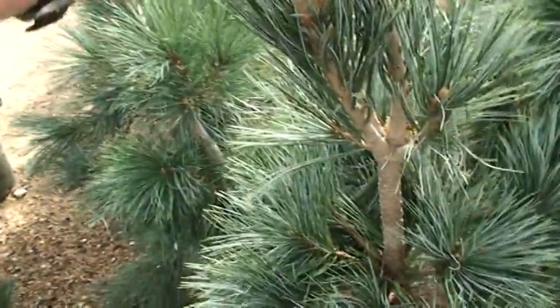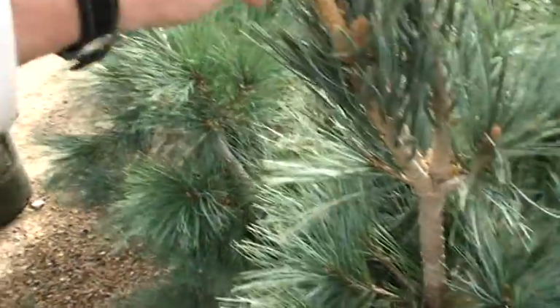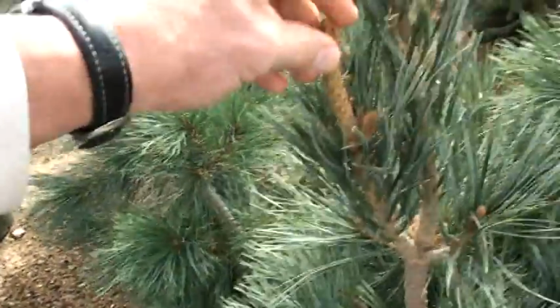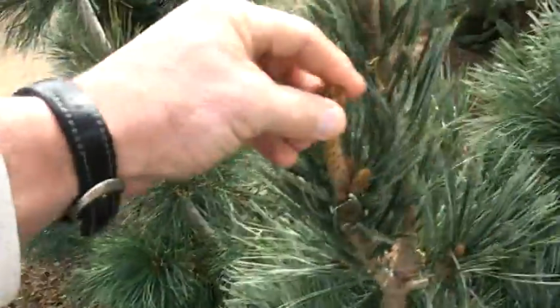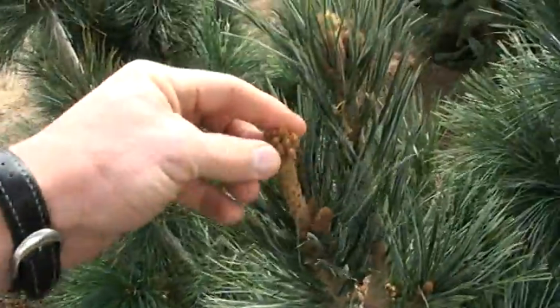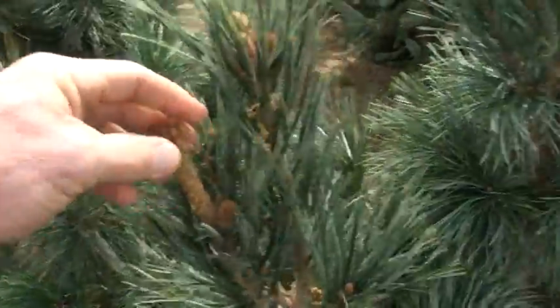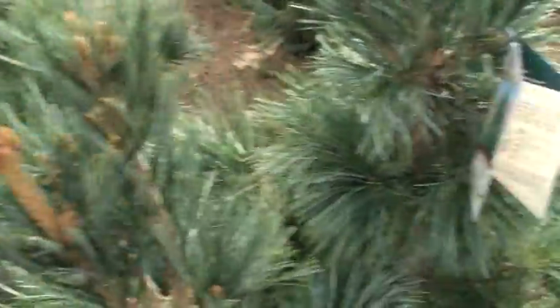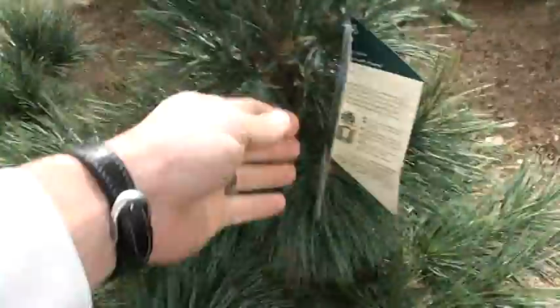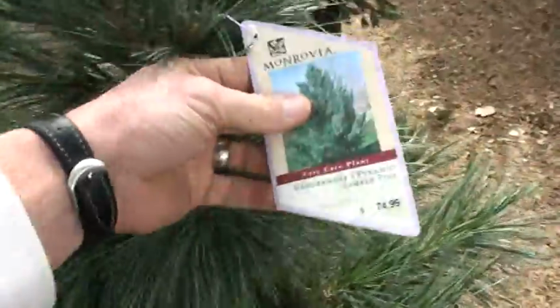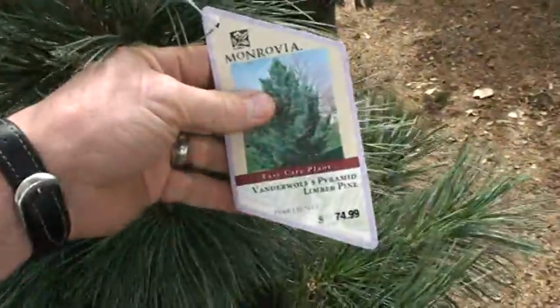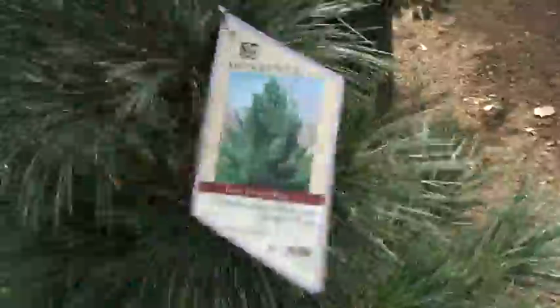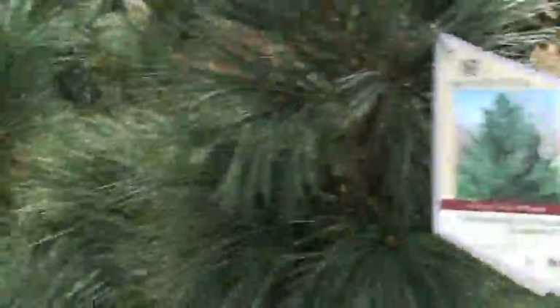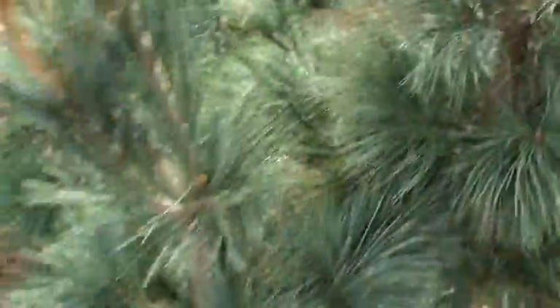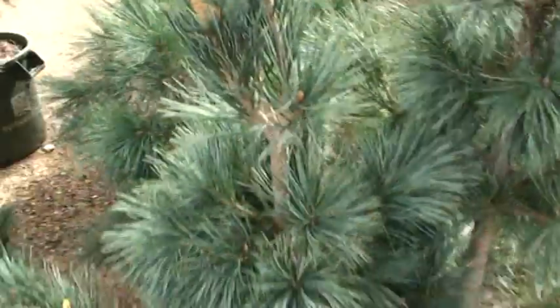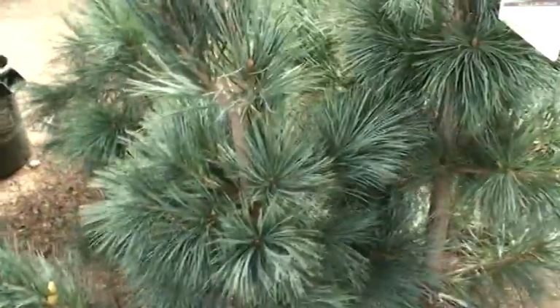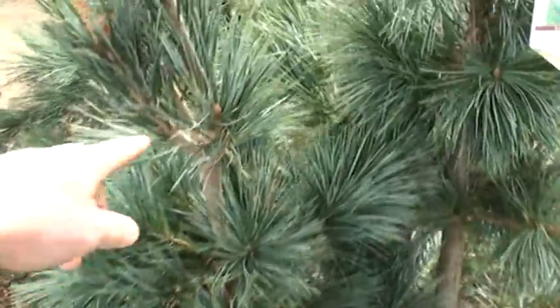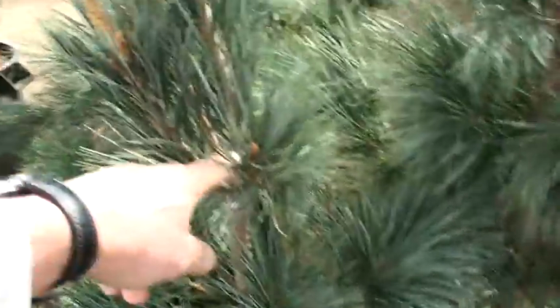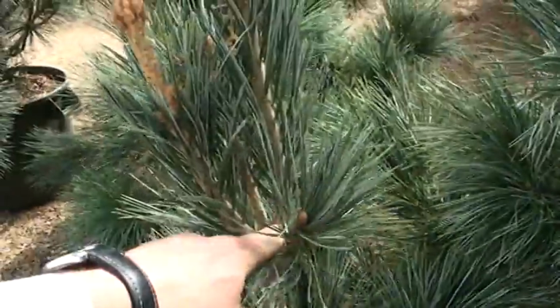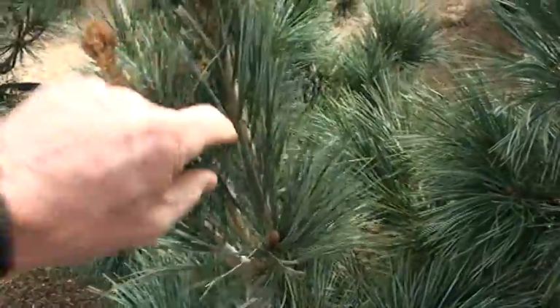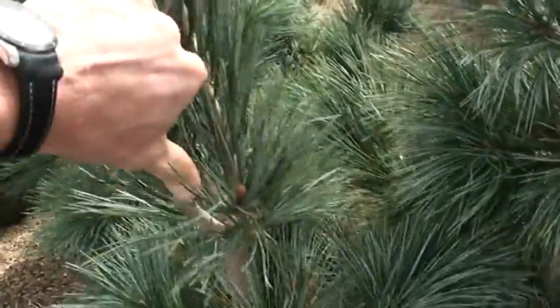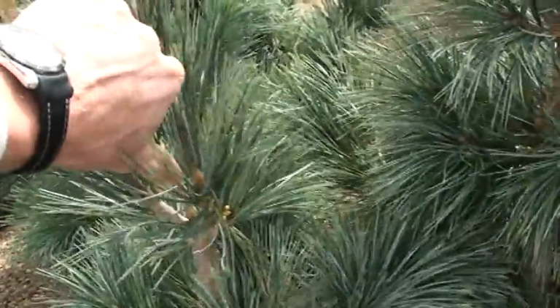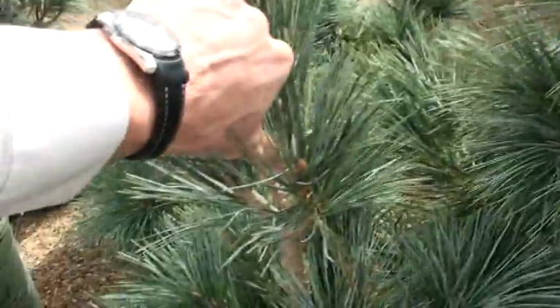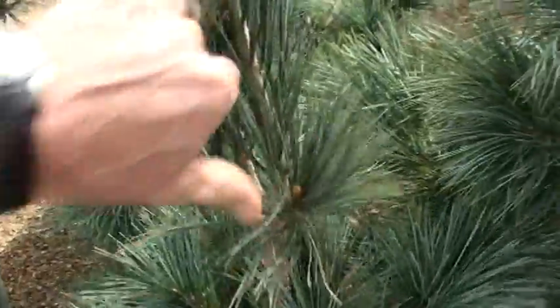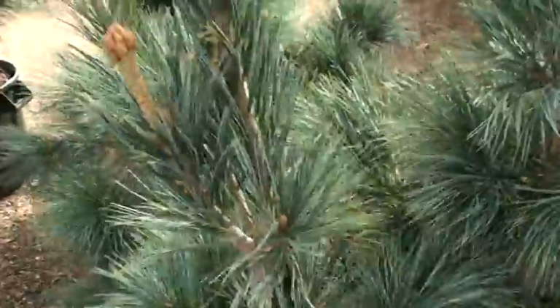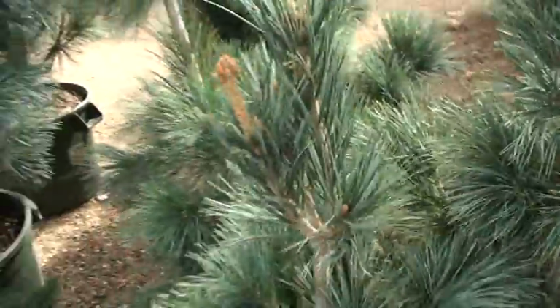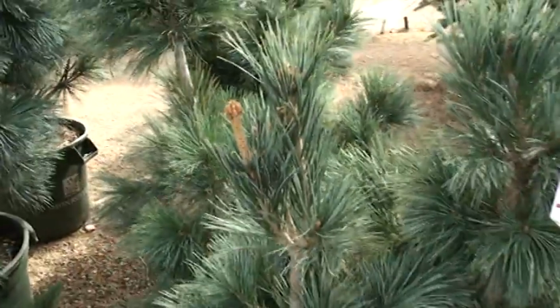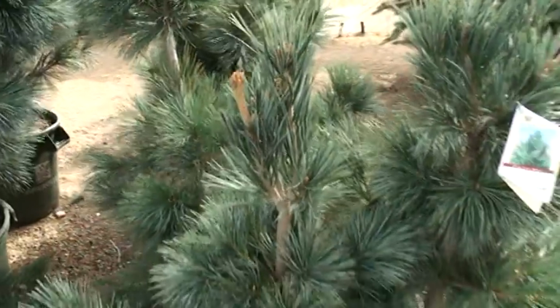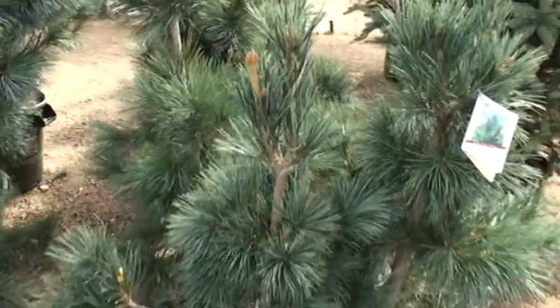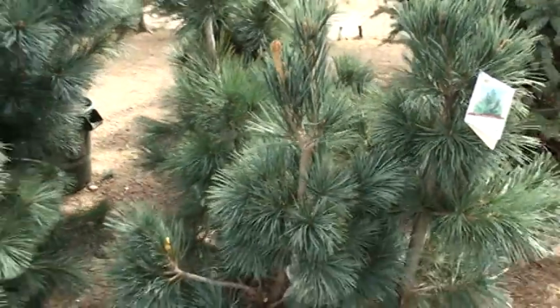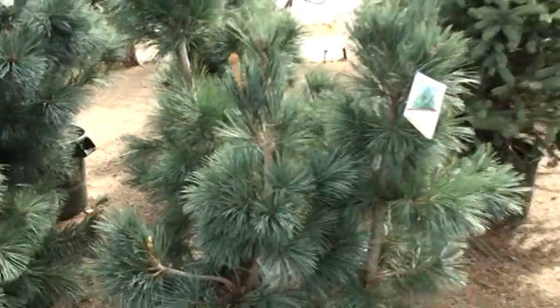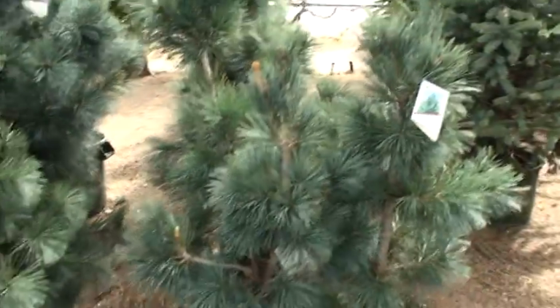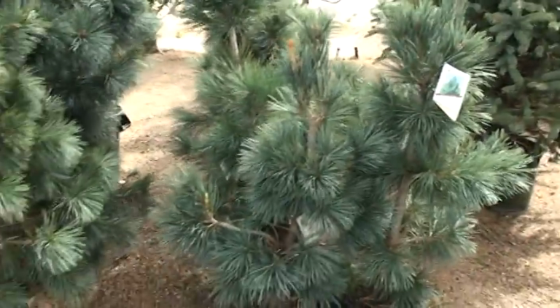It's starting to push its new candle growth. How much are these guys? $74.99. Kind of a slow grower — you're looking at about a foot a year when it grows. Nice, full.